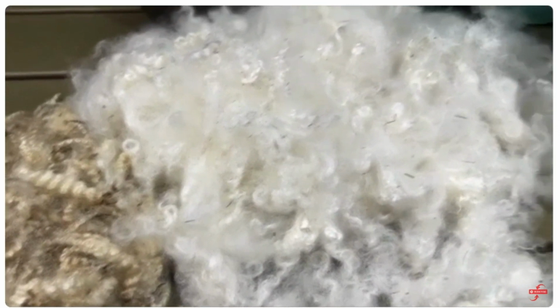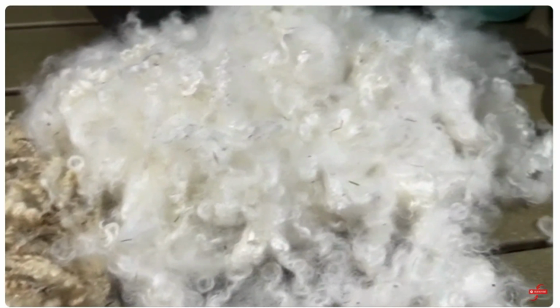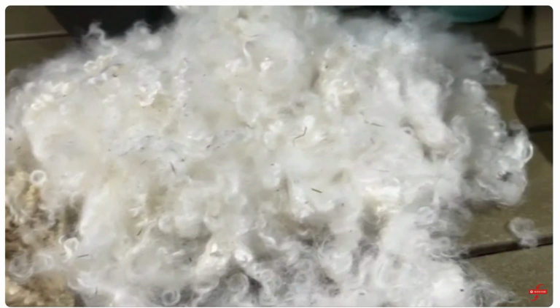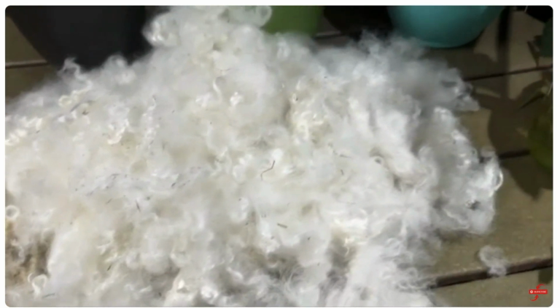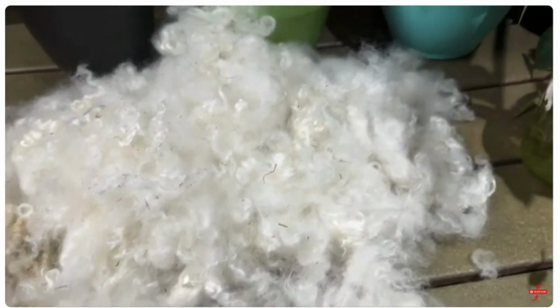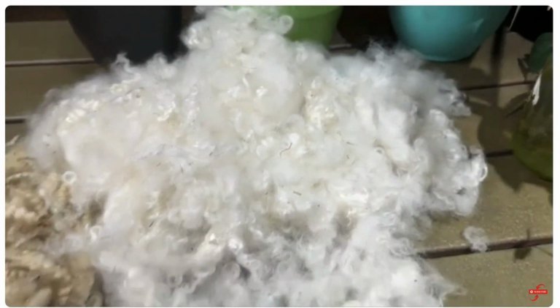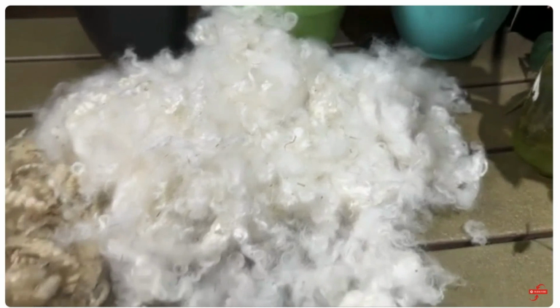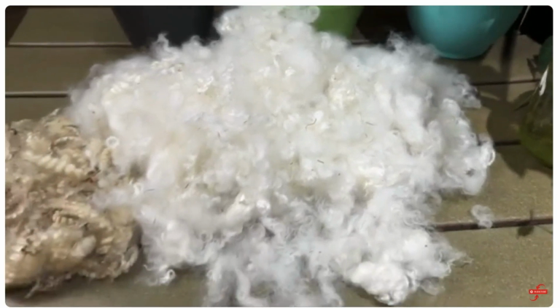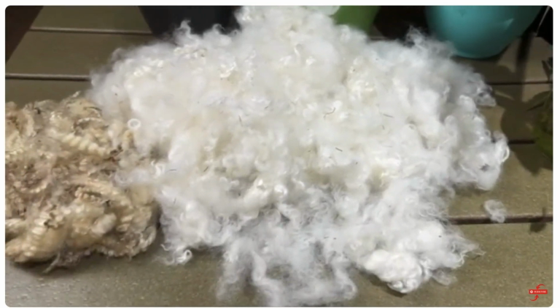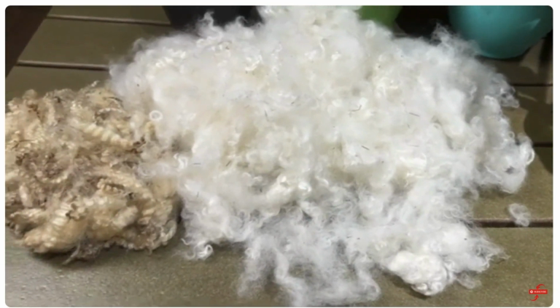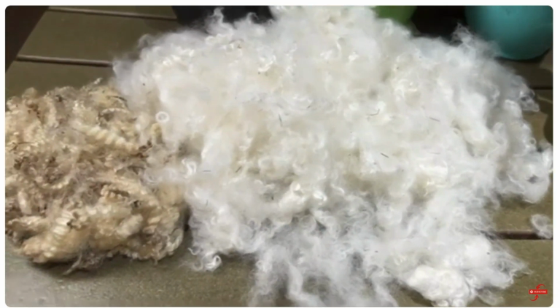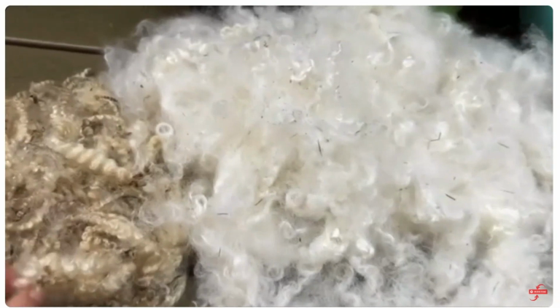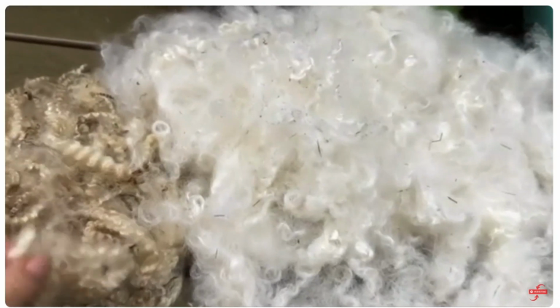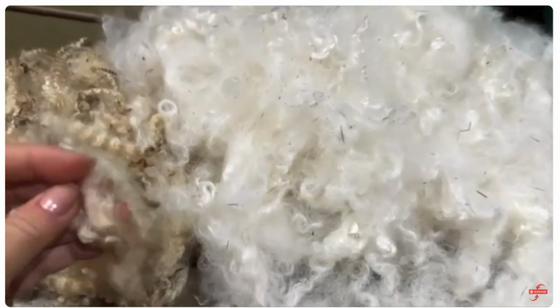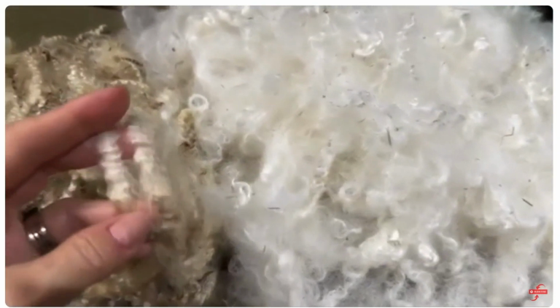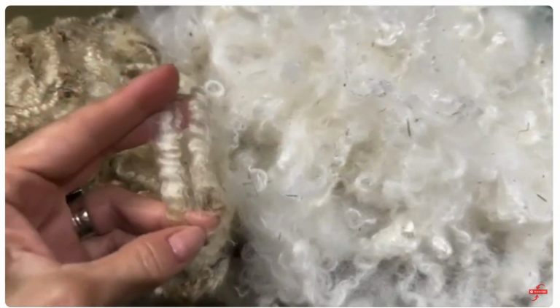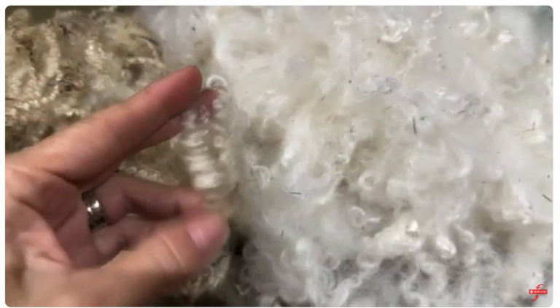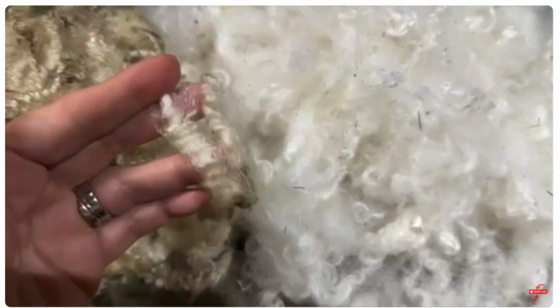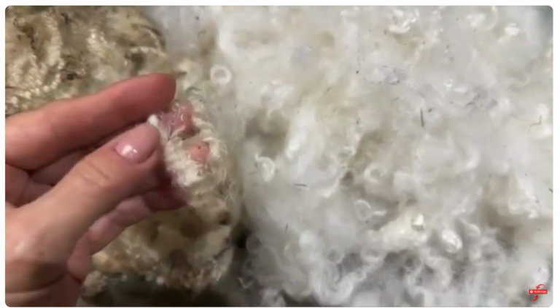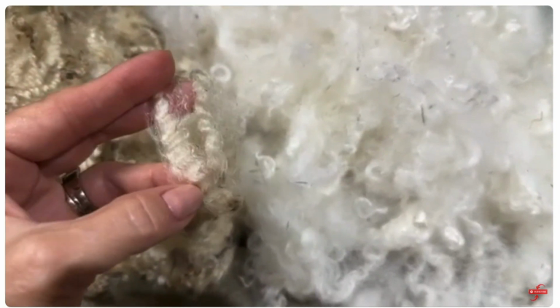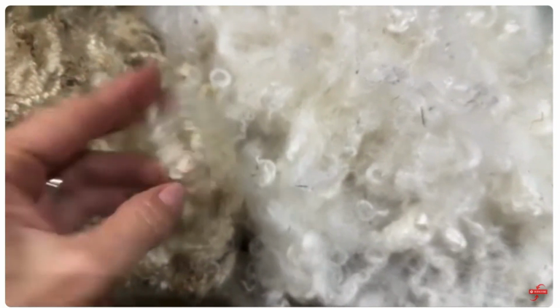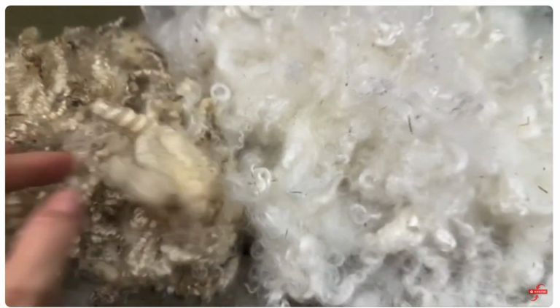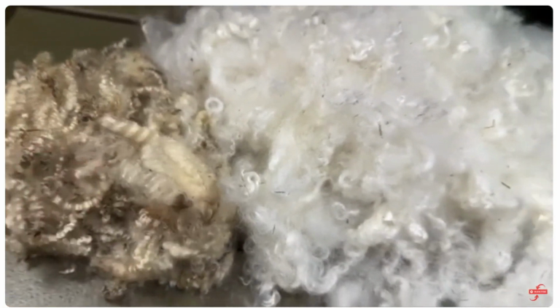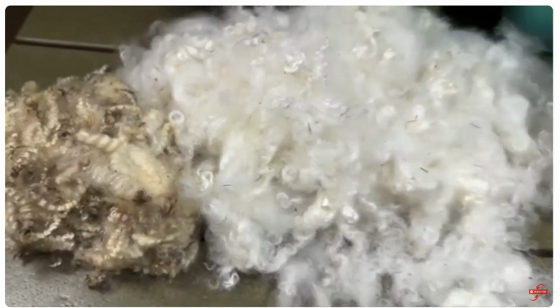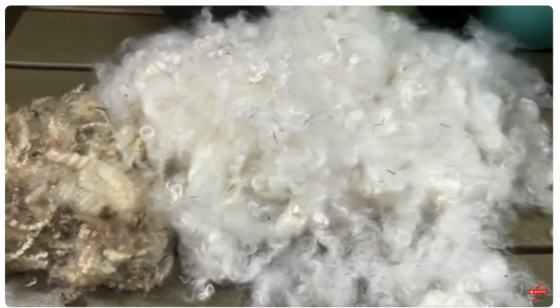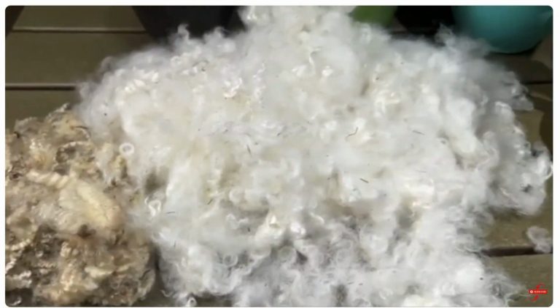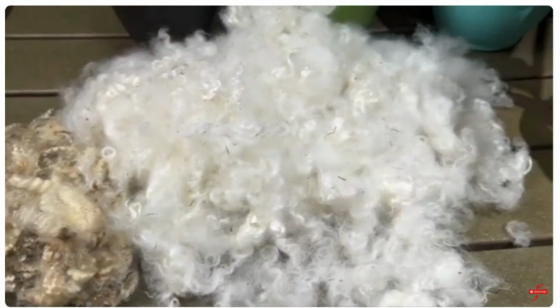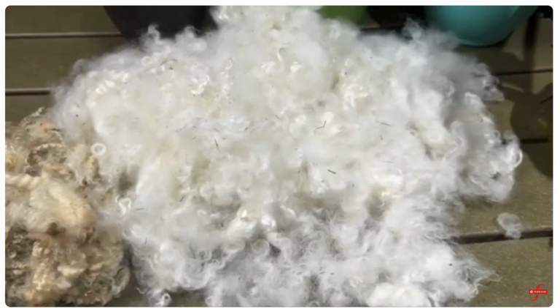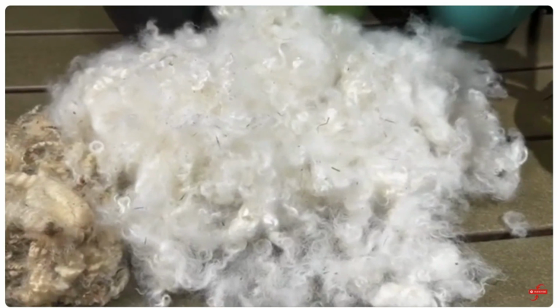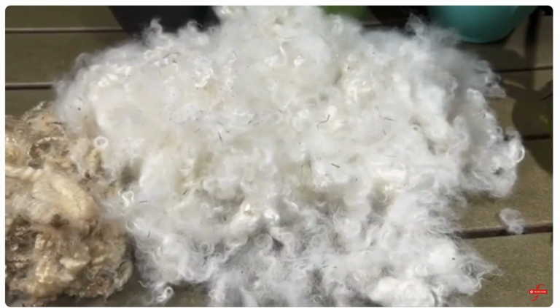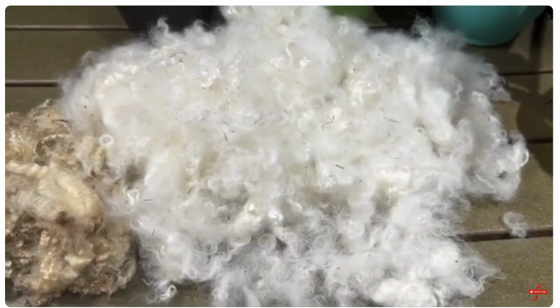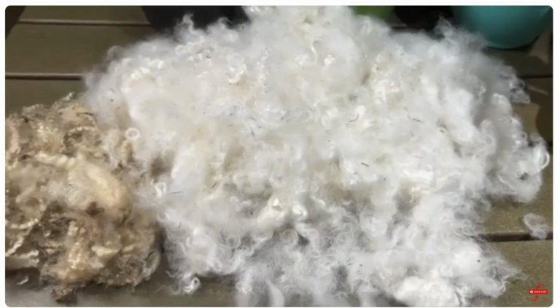The first part of our scouring challenge is done — we scoured it, and now we need to prep it and spin it. I think I'm going to spin it bulky because it has such a big crimp — it only has four crimps to an inch, so that's going to be really cool. Stay tuned and please come back to see what I do next.